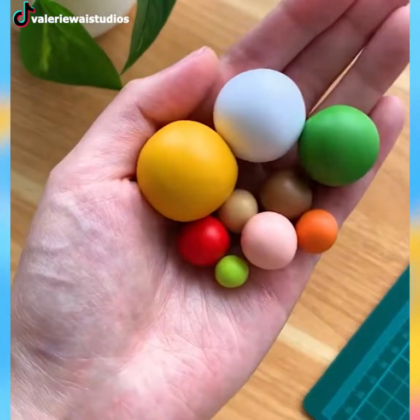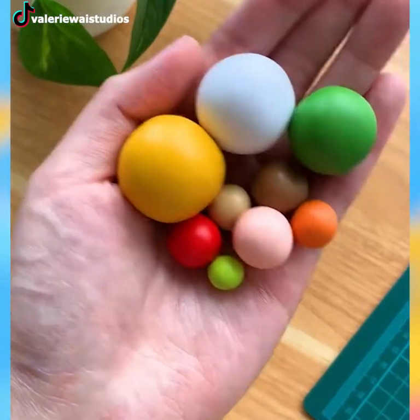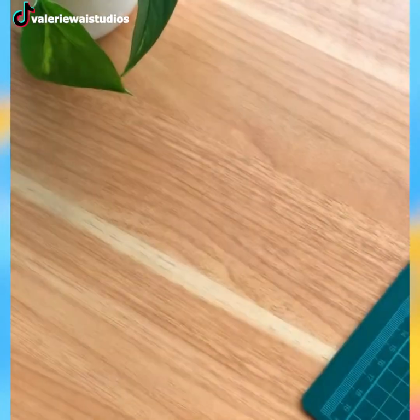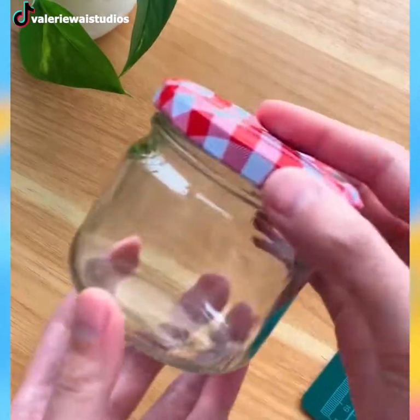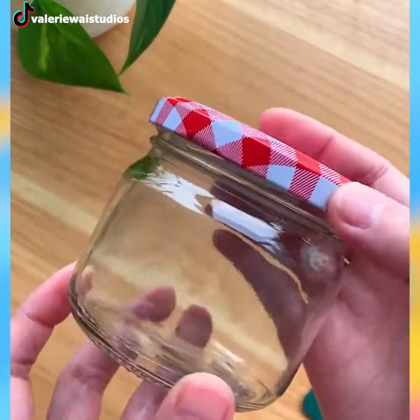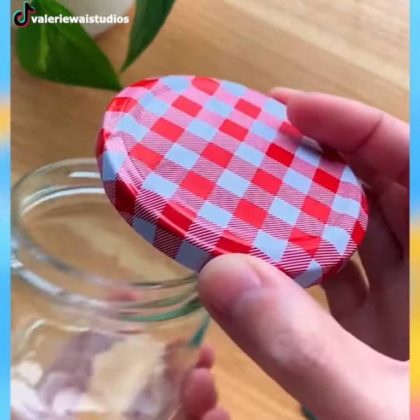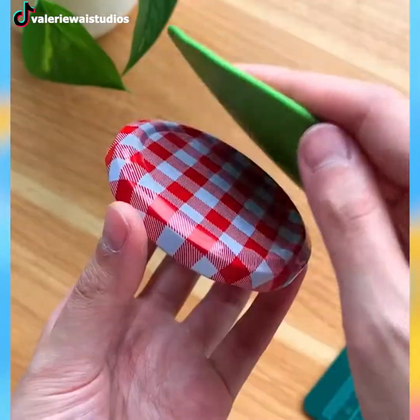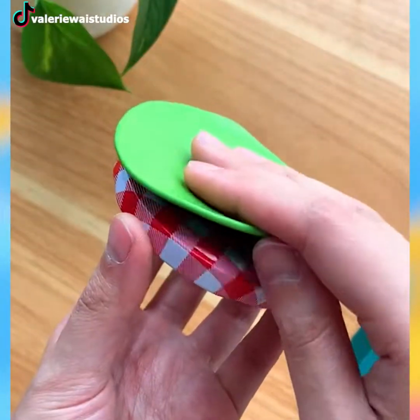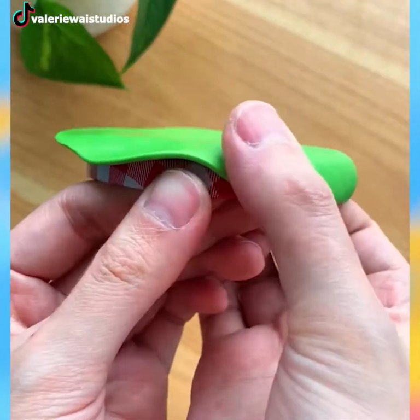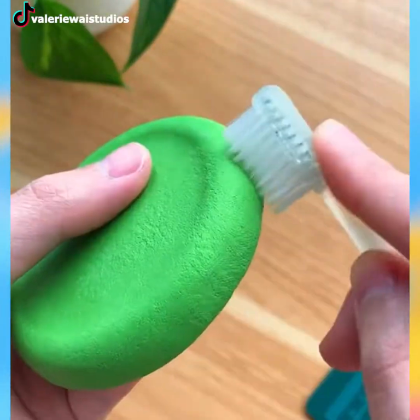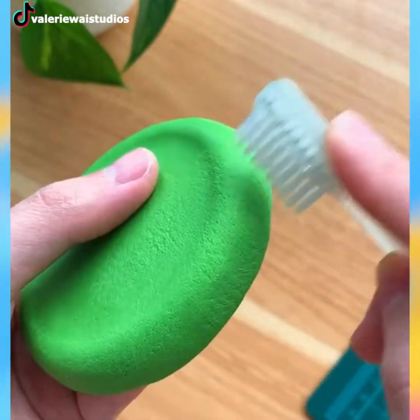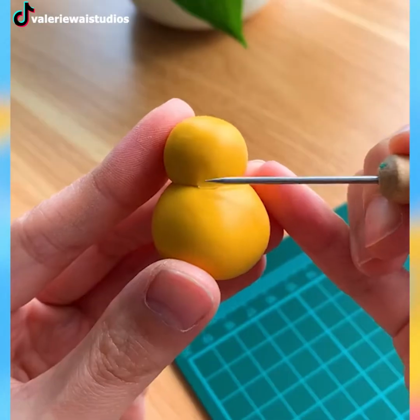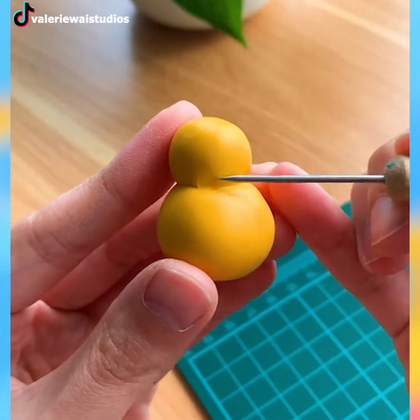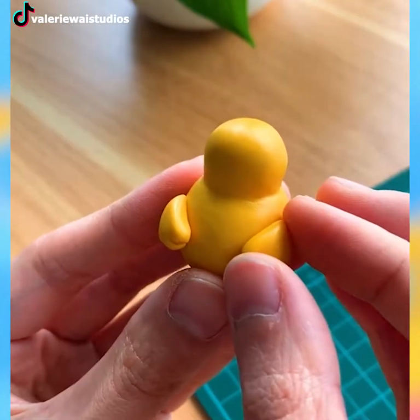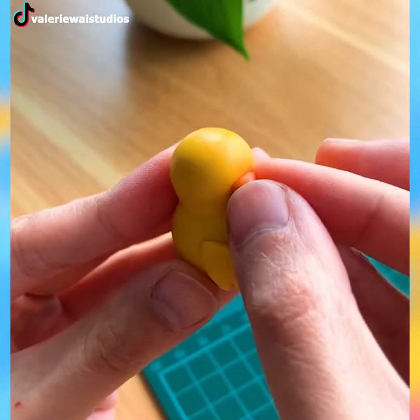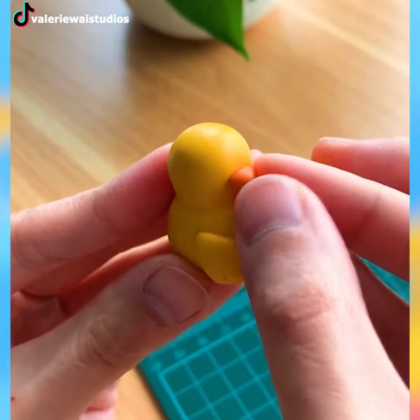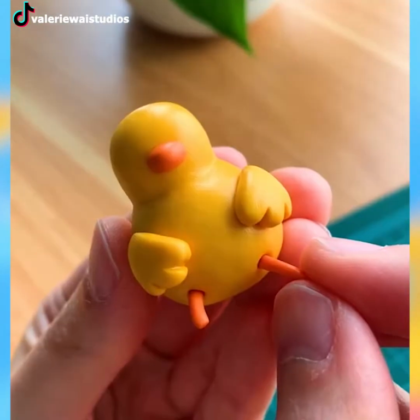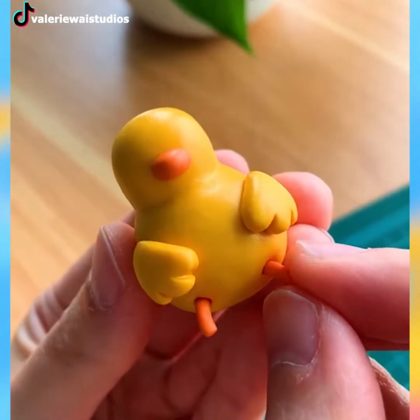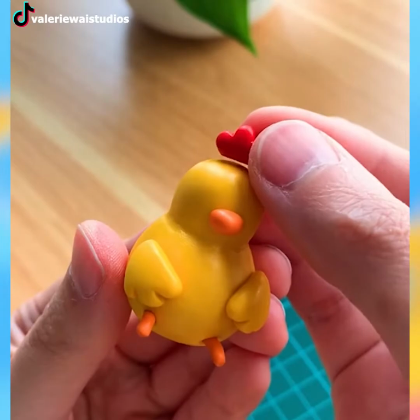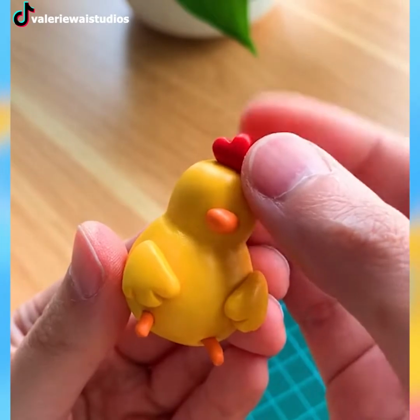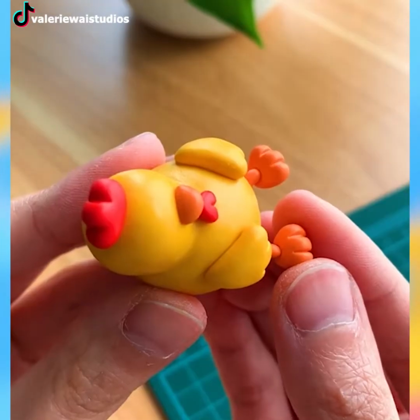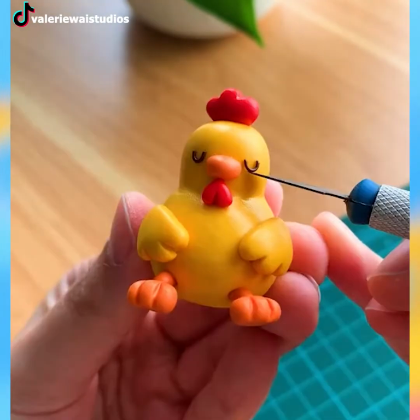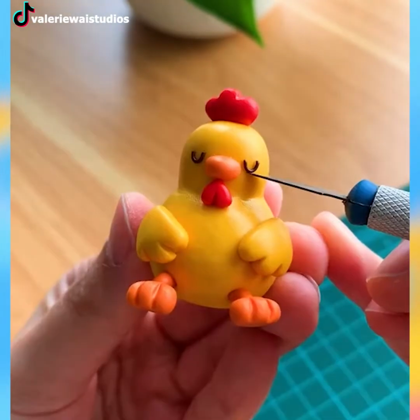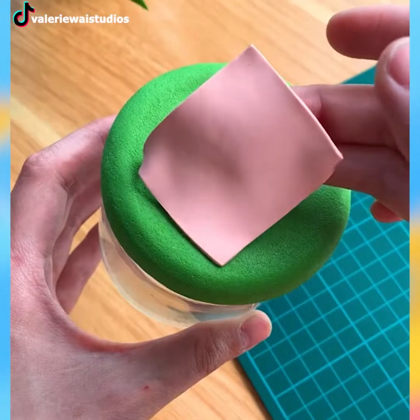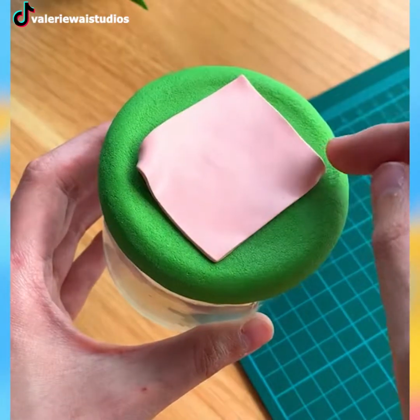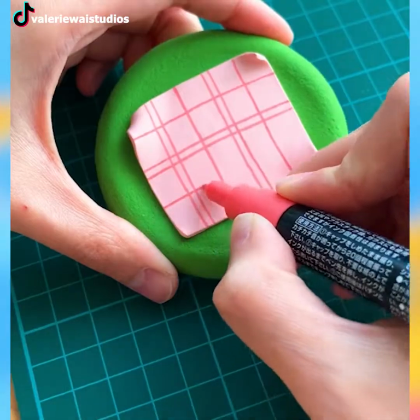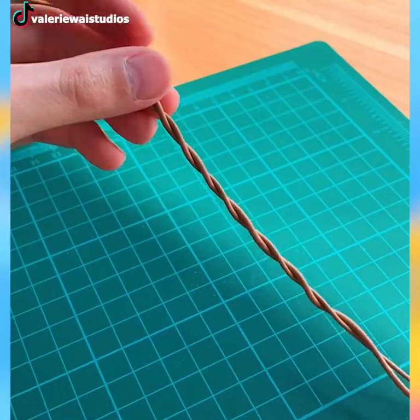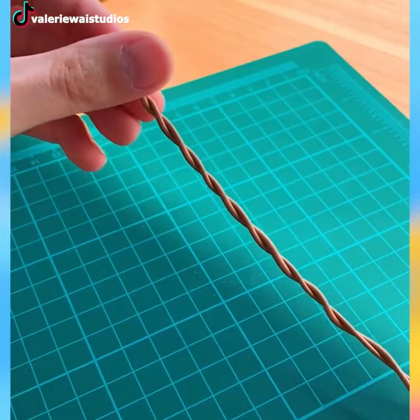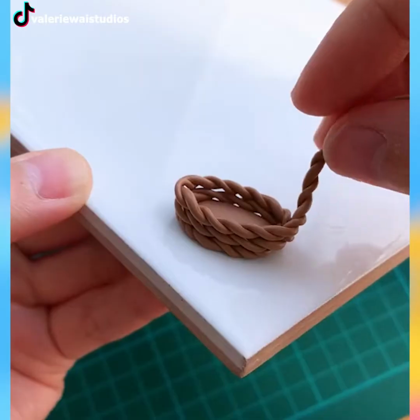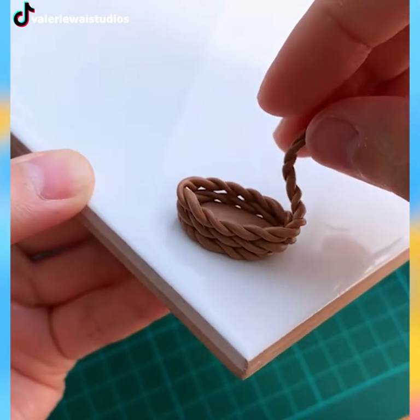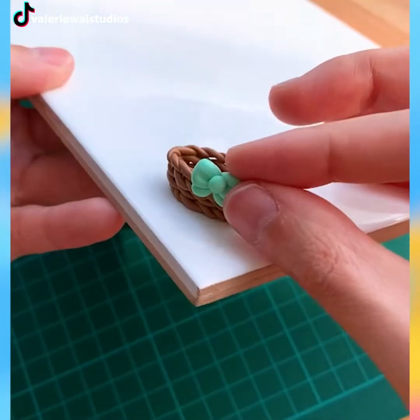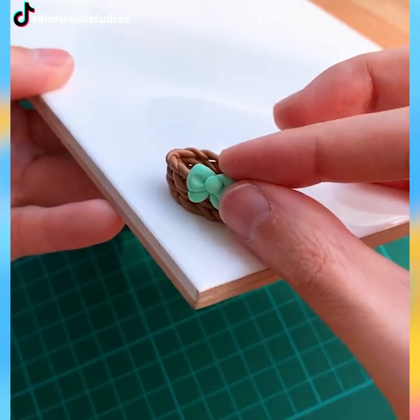After fourth grade in school, we don't really play with clay anymore. However, this magnificent clay decoration will change your mind and get you back with your favorite clay once again. Look how cute these are!